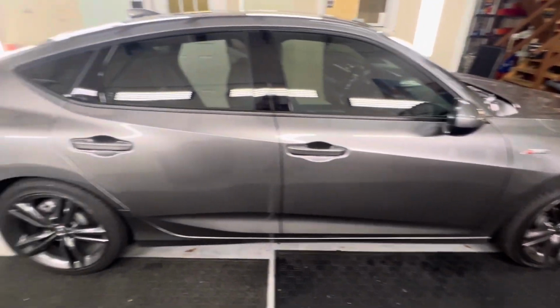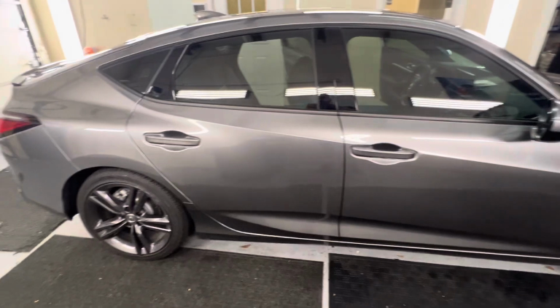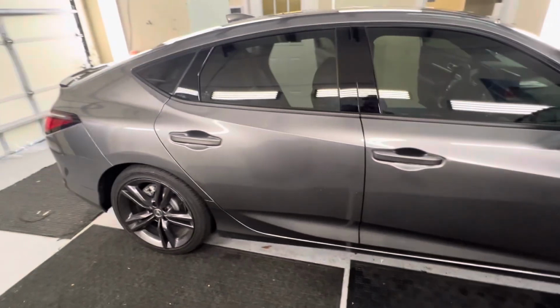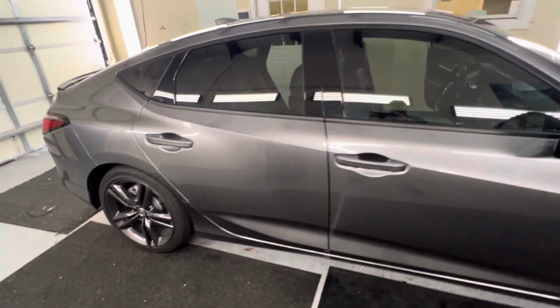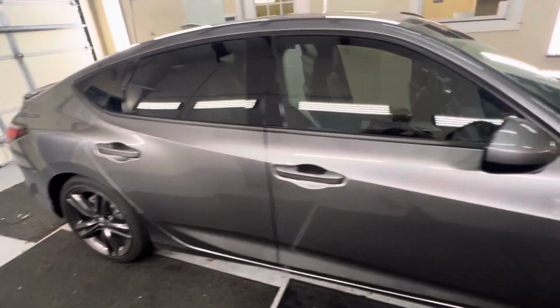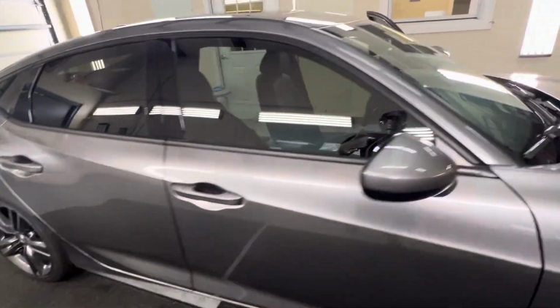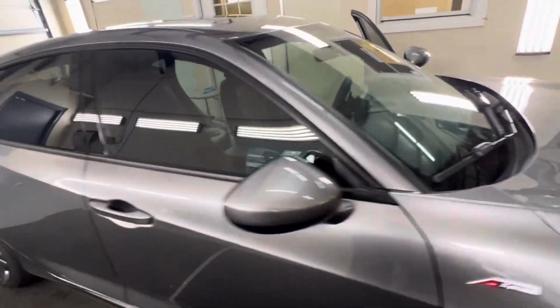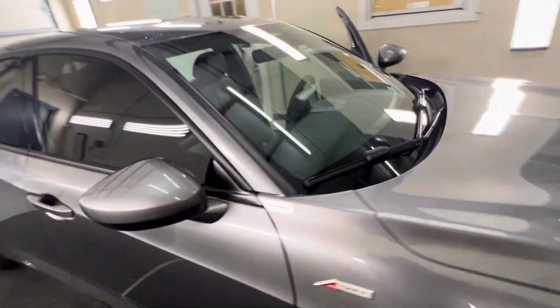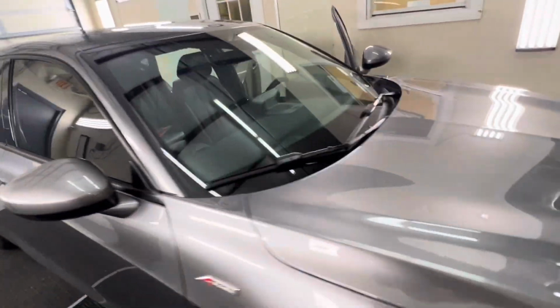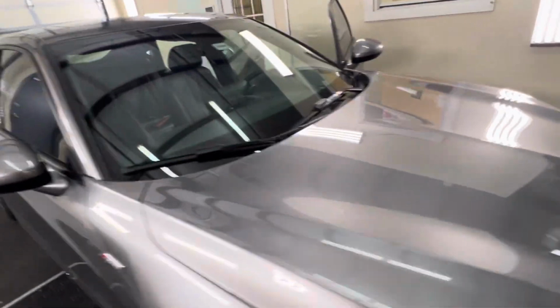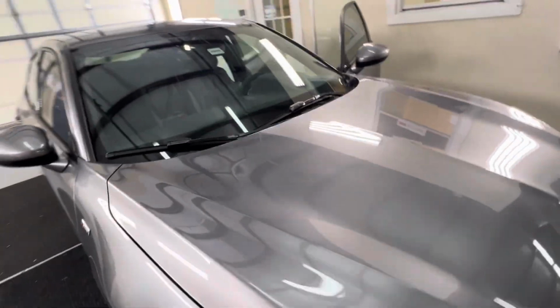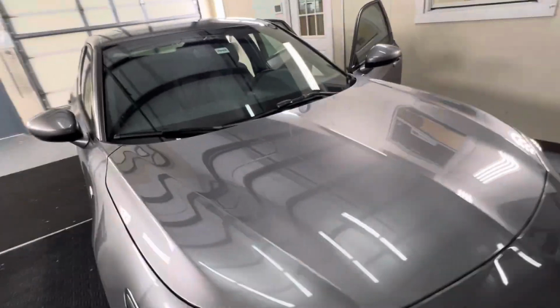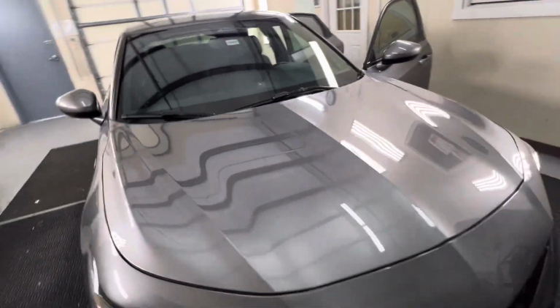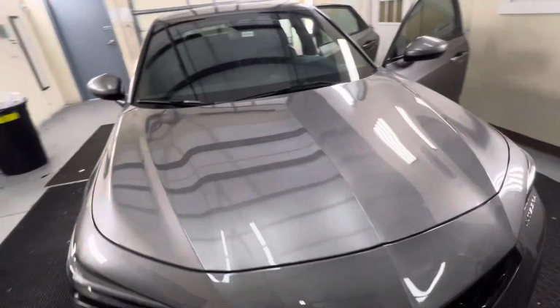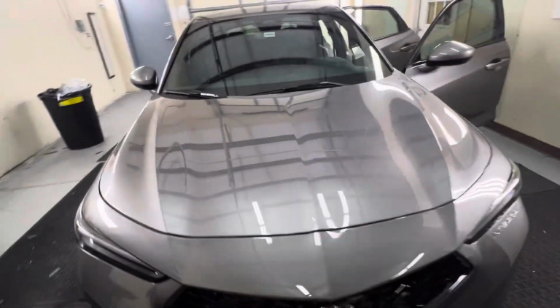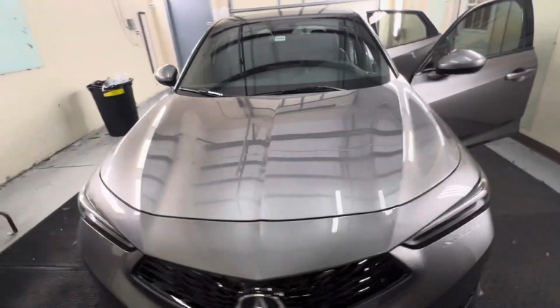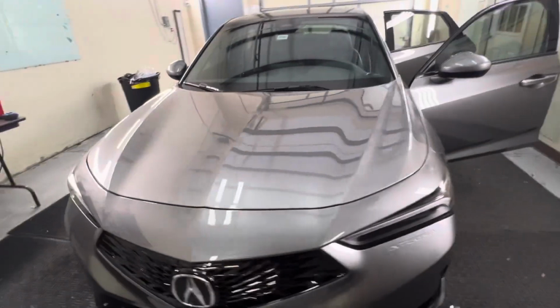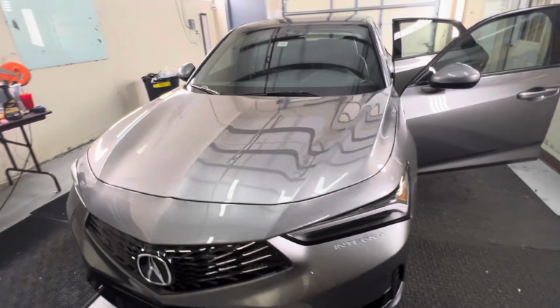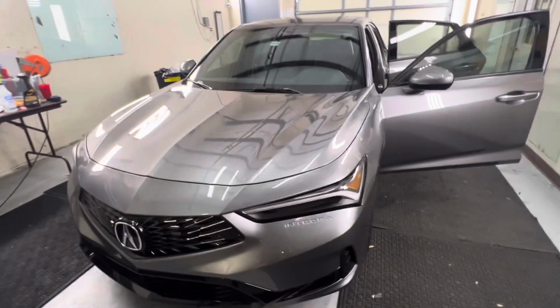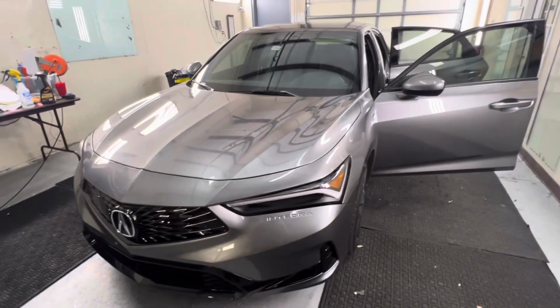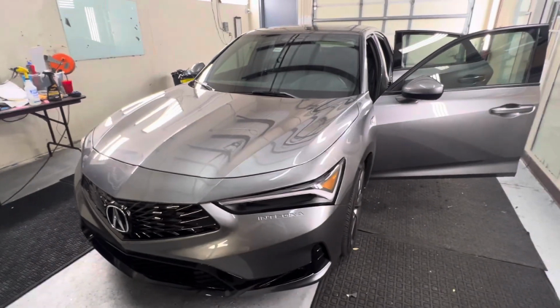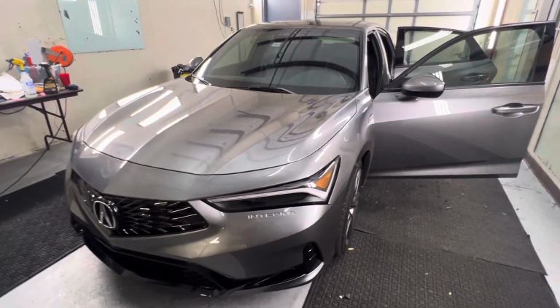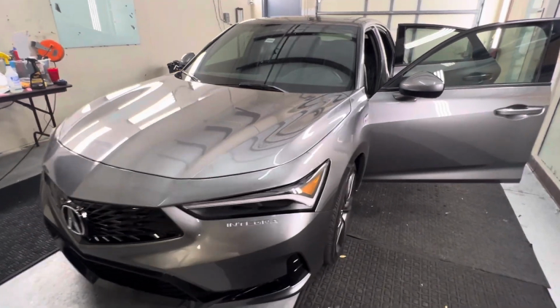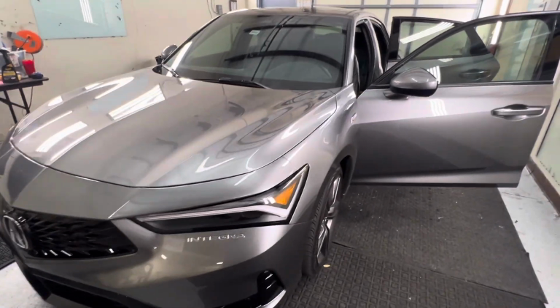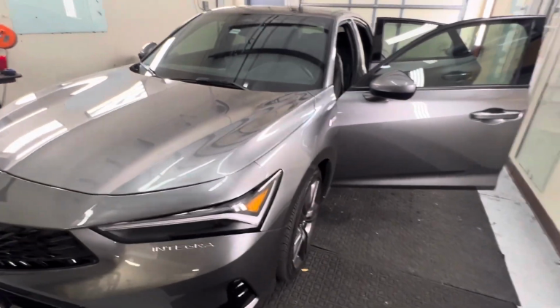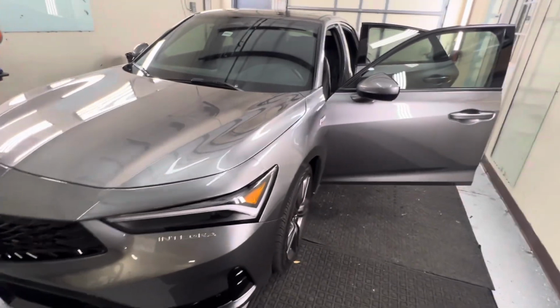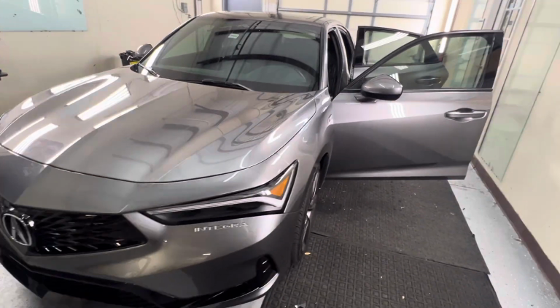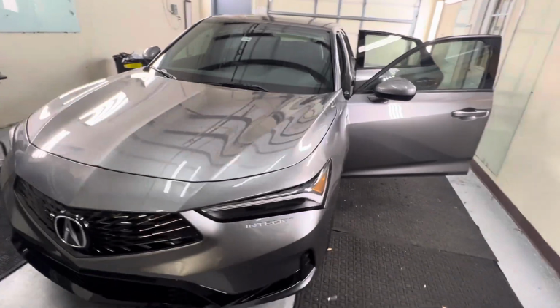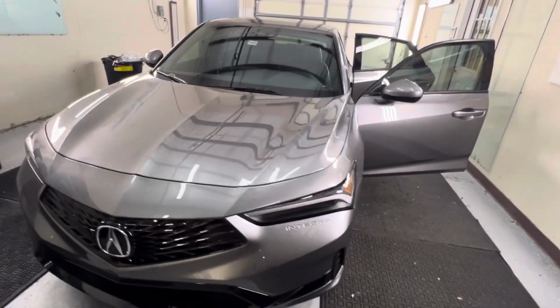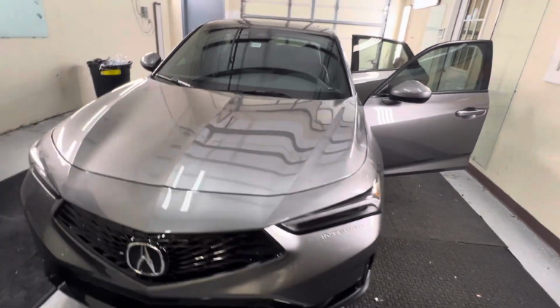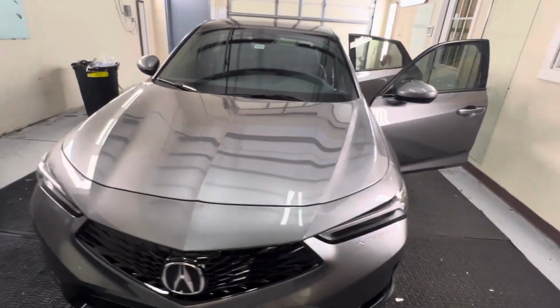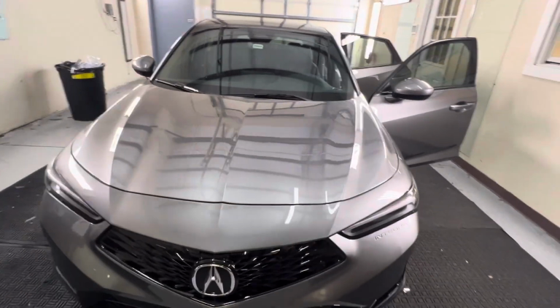It's just 30%. You can give us a call at Choice Window Tinting today. We can give an estimate over the phone or stop by and see us. We're located at Narcoossee and Lee Vista in East Orlando.